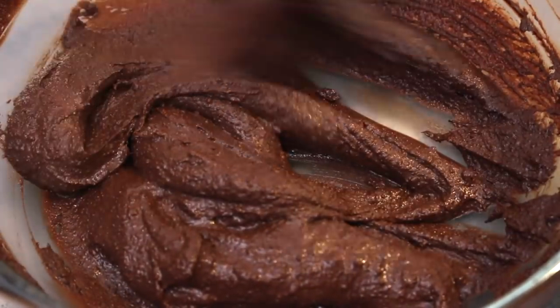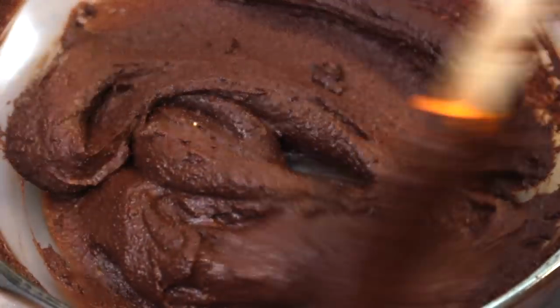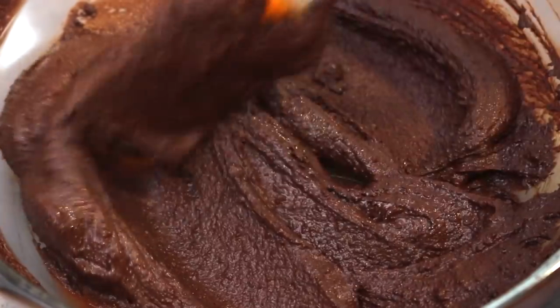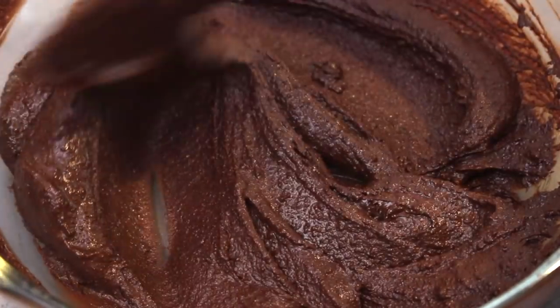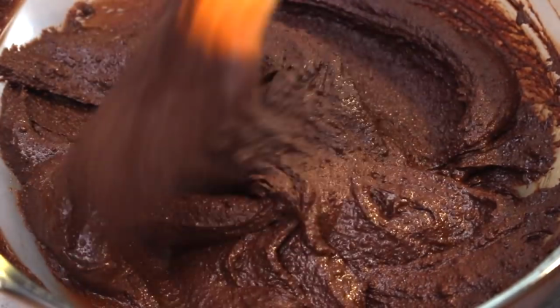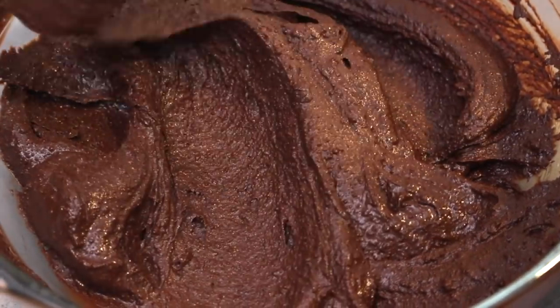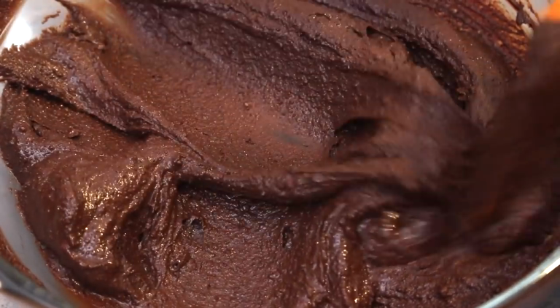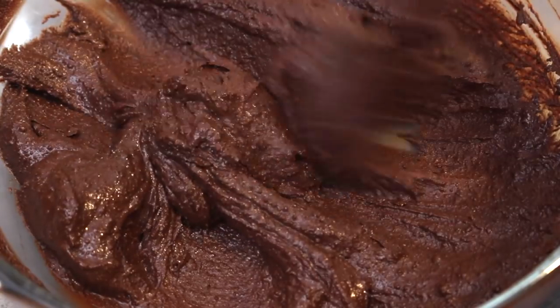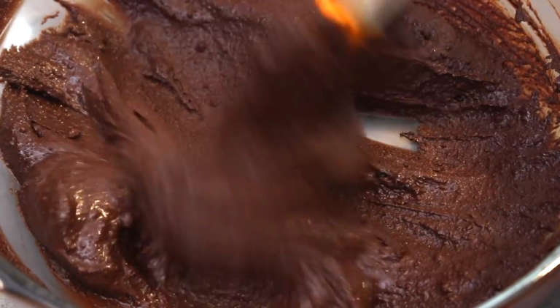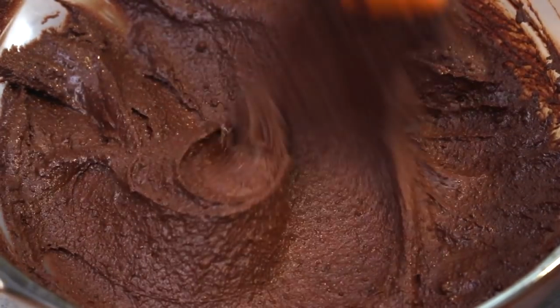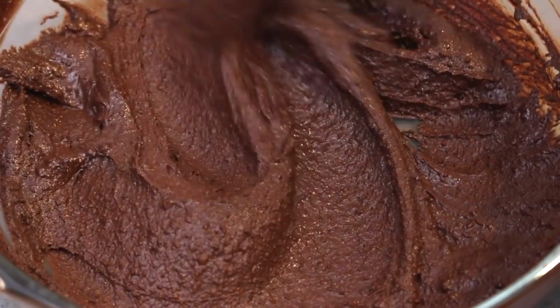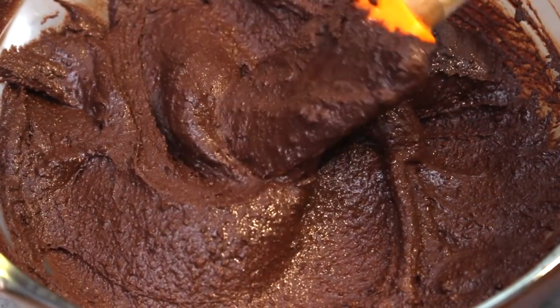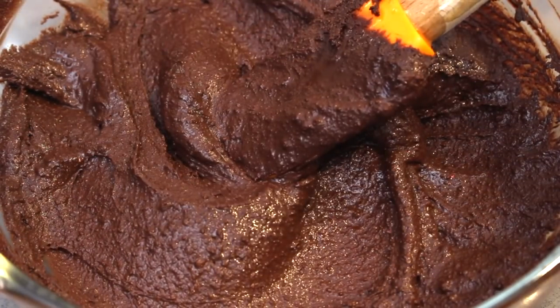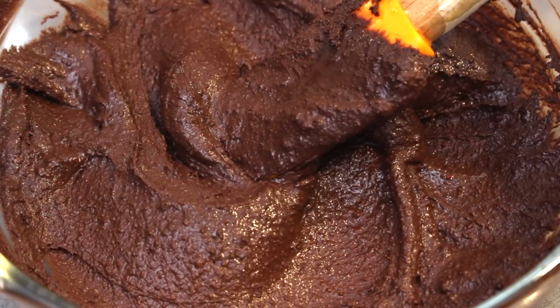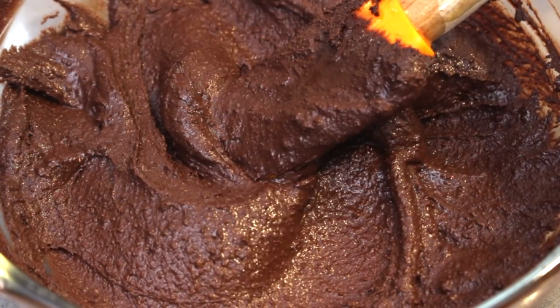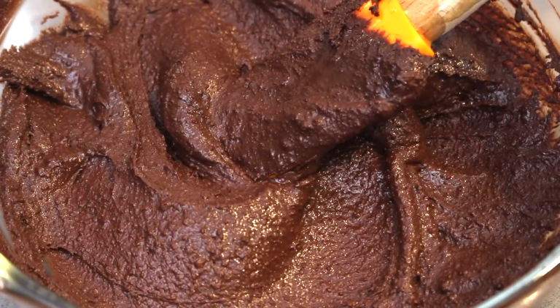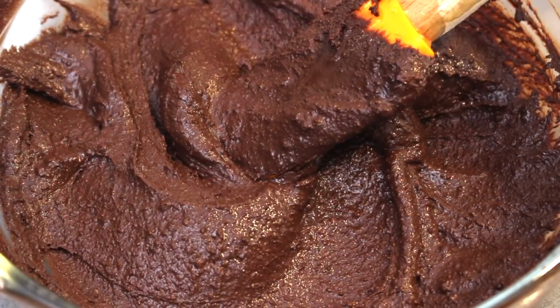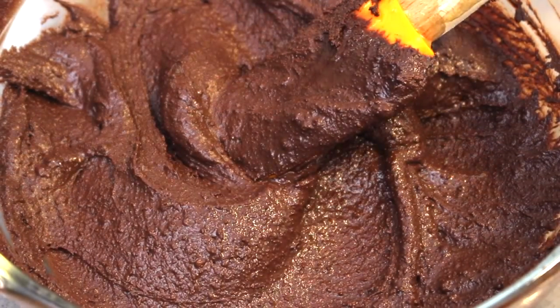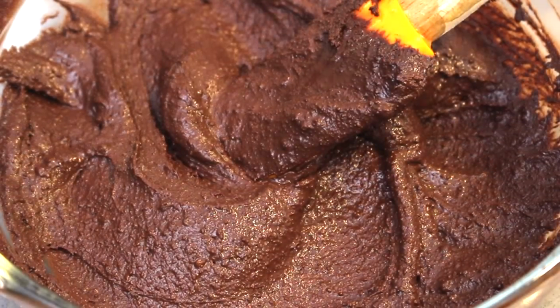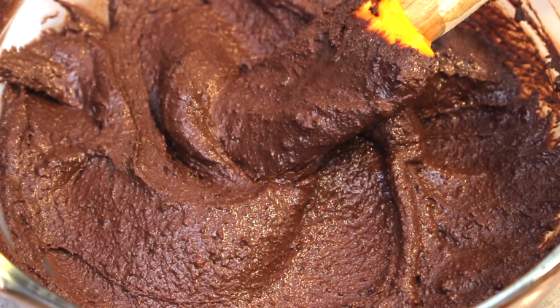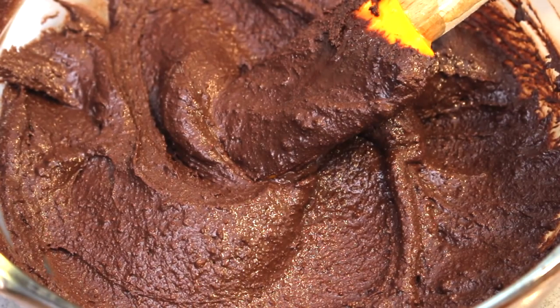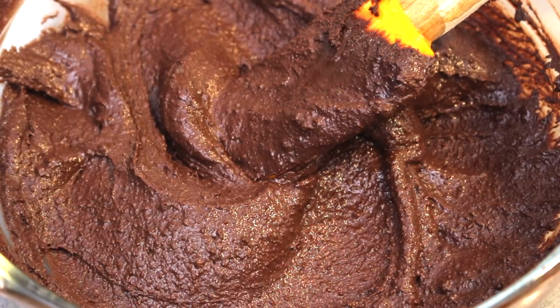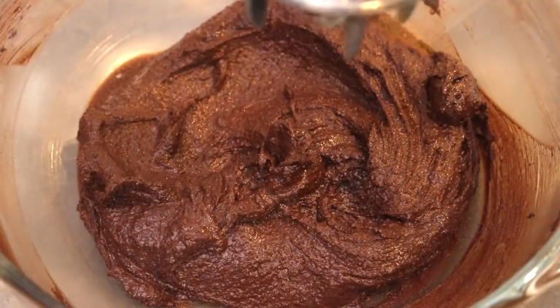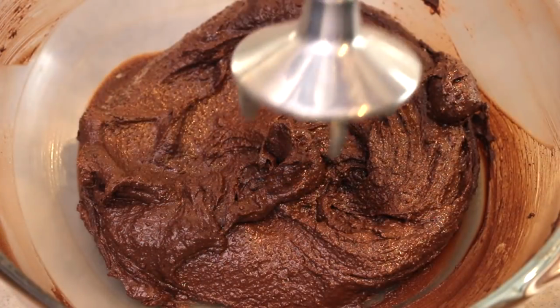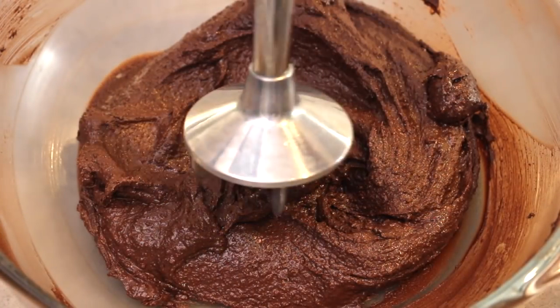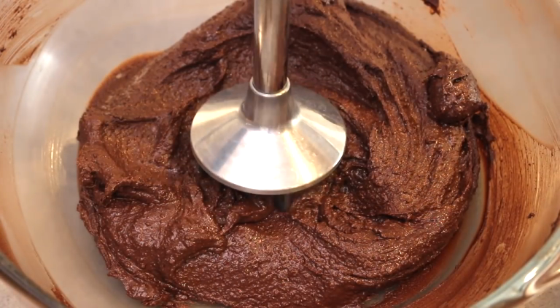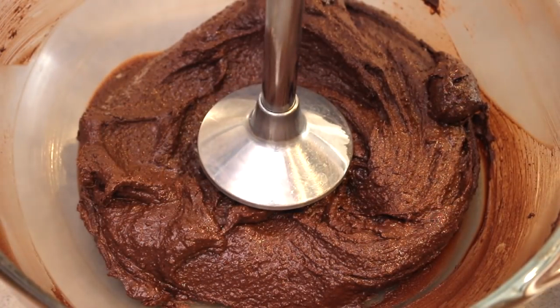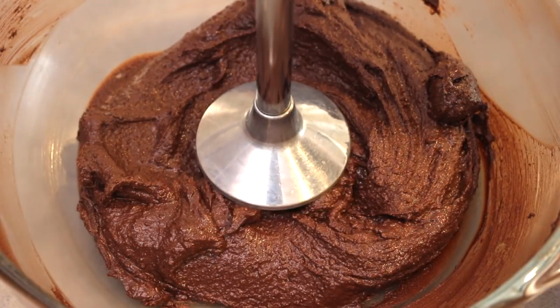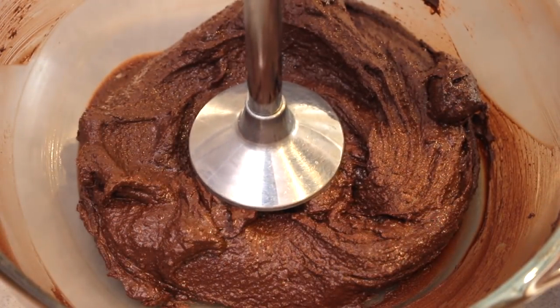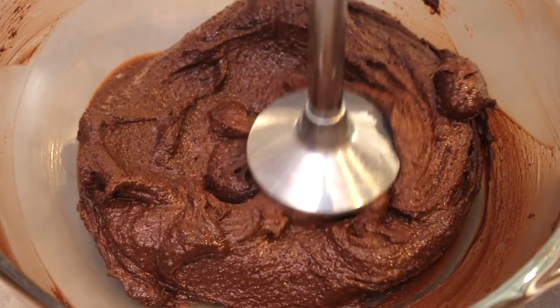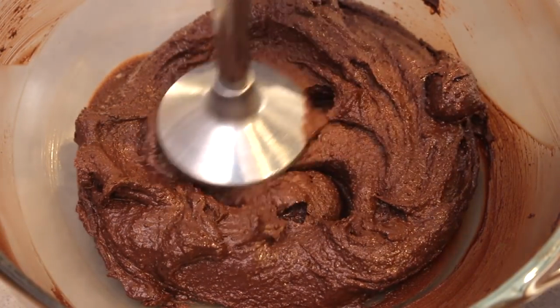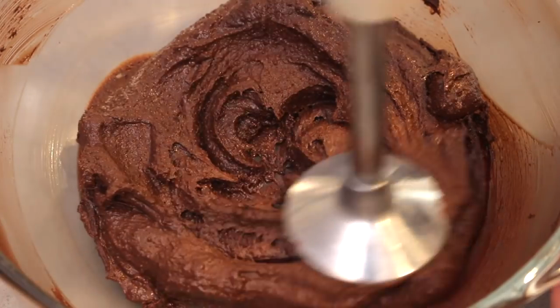Now you'll notice it's quite lumpy at this stage and that's normal, but we don't want lumpy chocolate. So what I do to get it smoother is blitz it with a stick blender for about five minutes. It will become much smoother and easier to work with.